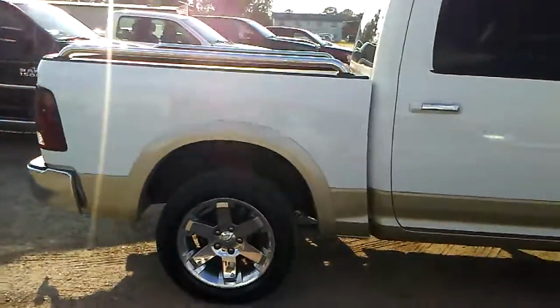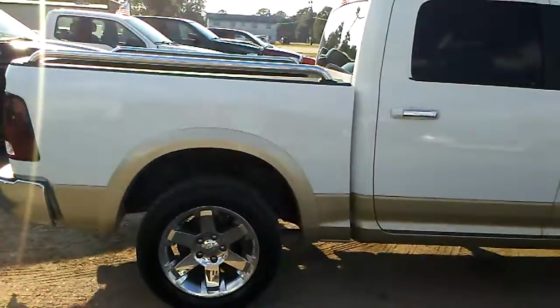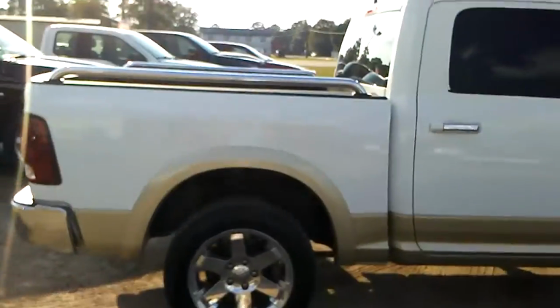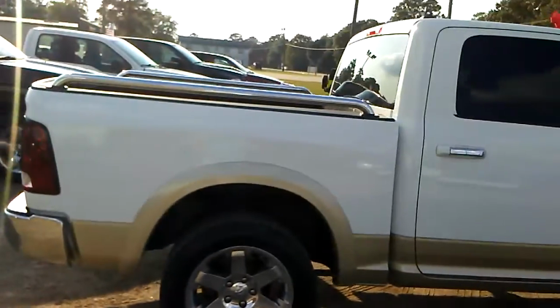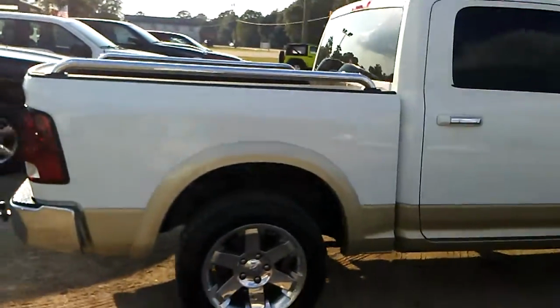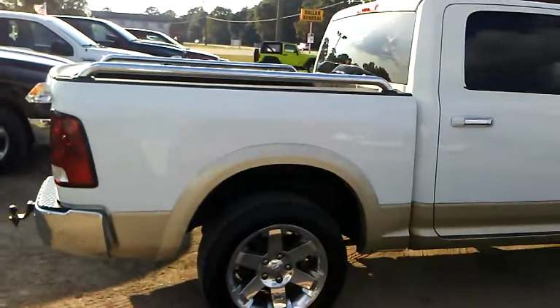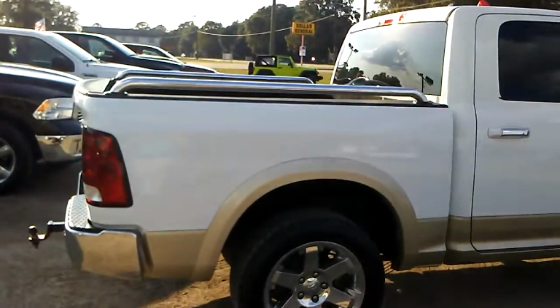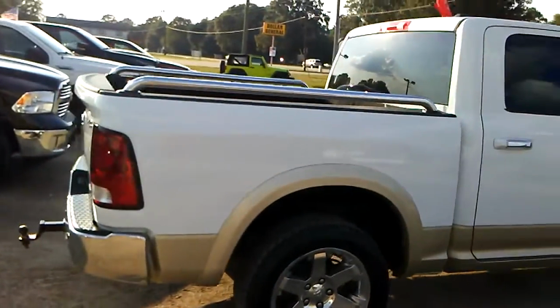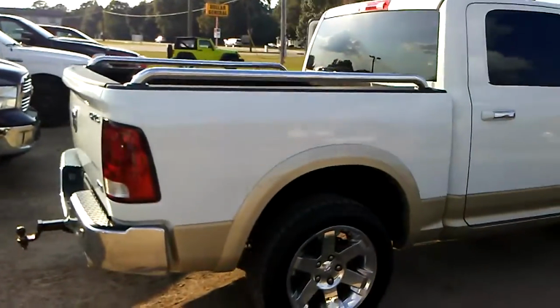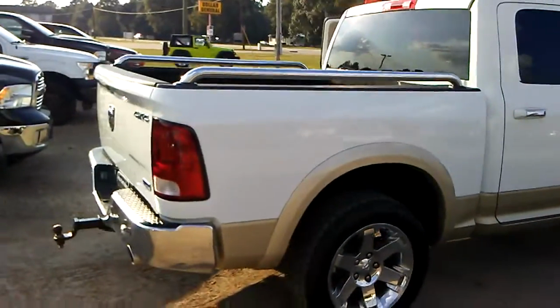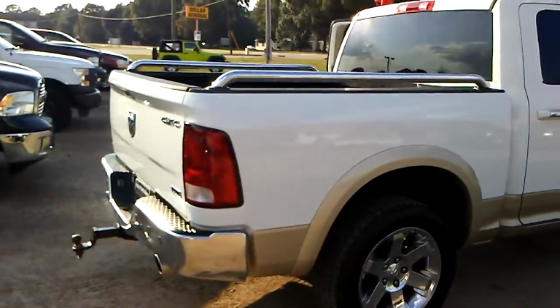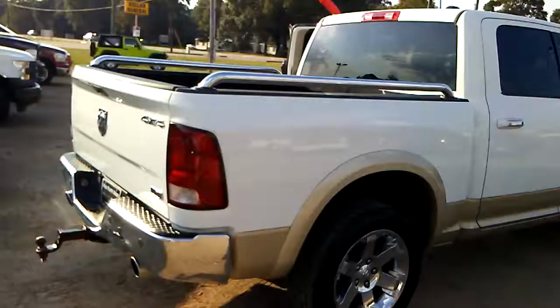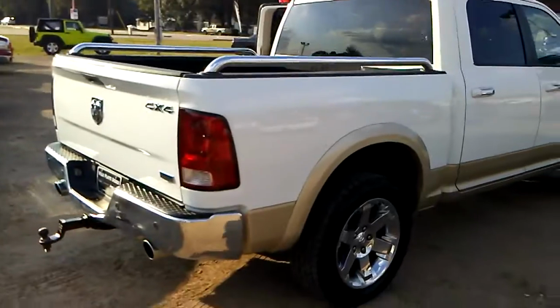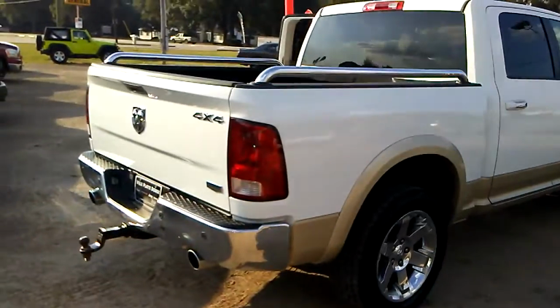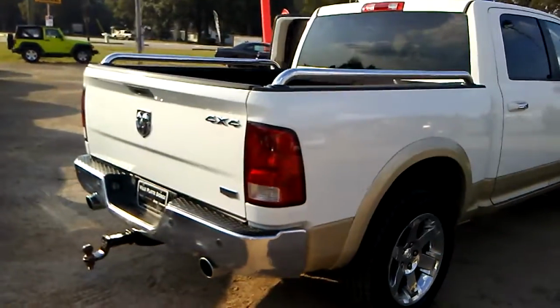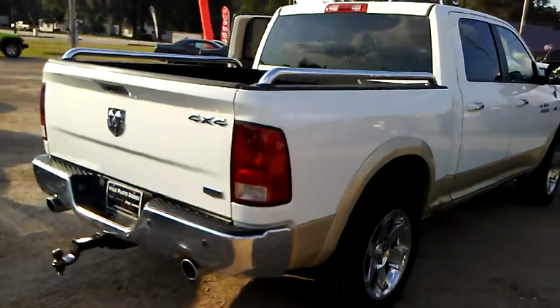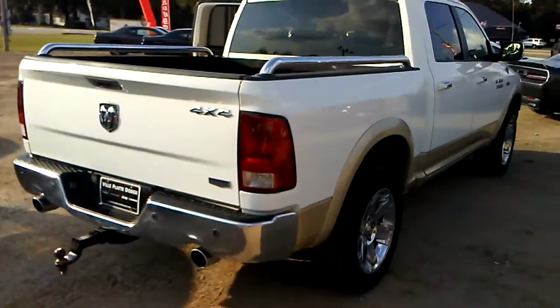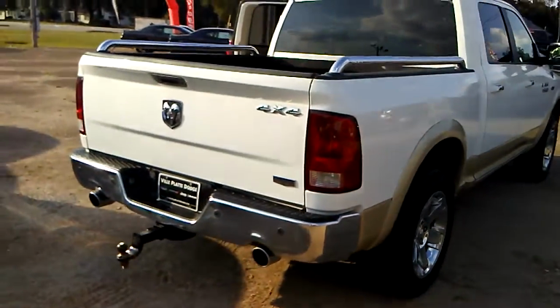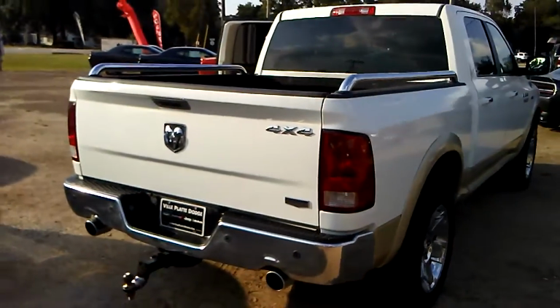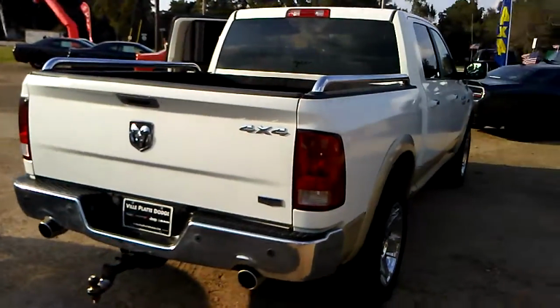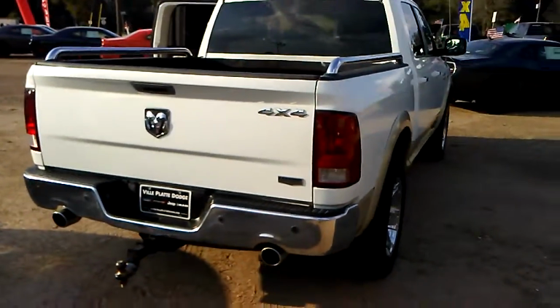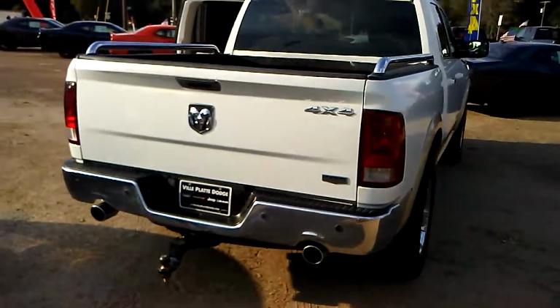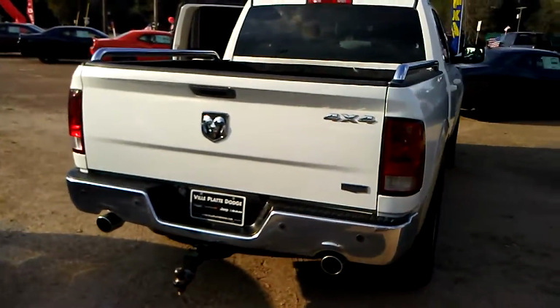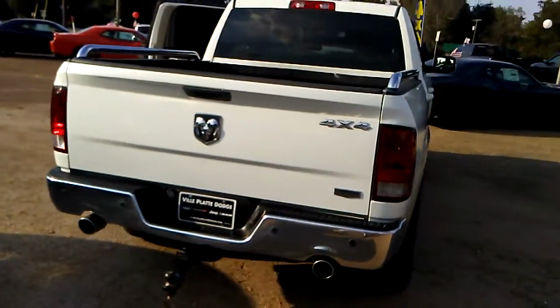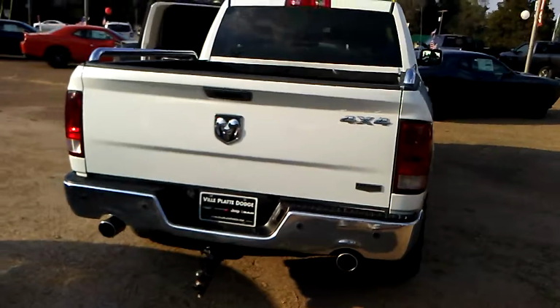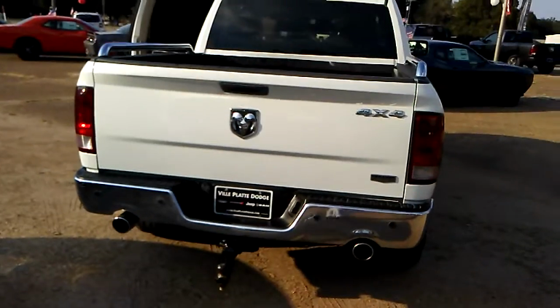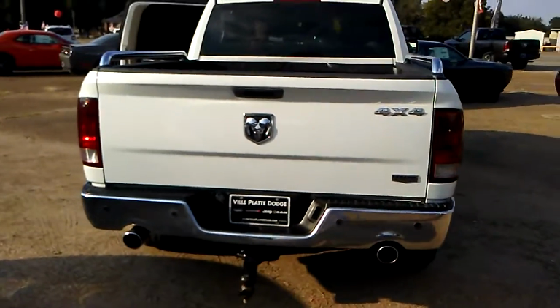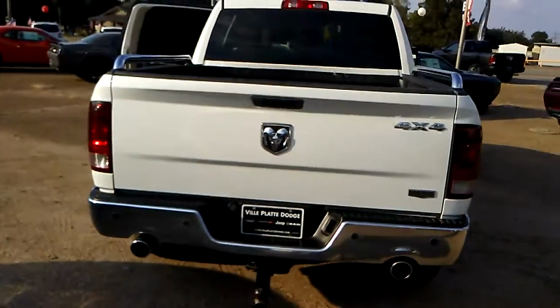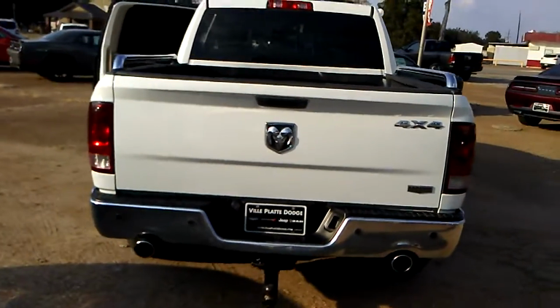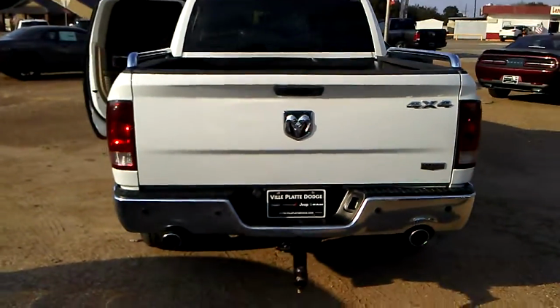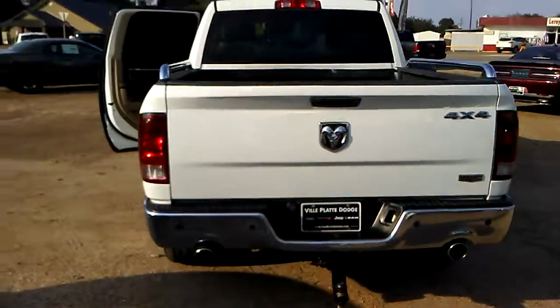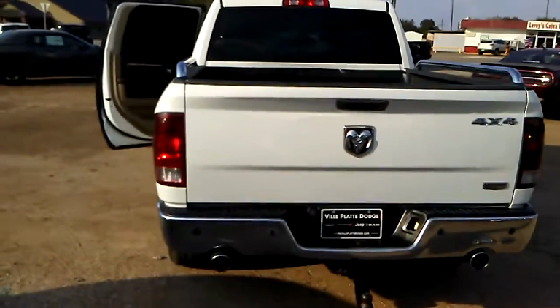I can promise you if you don't like this truck, we've got other trucks that you can choose from — all styles, all types, all price ranges, all the way down to a $10,000 pickup truck.